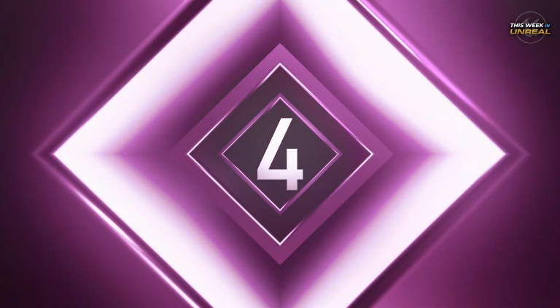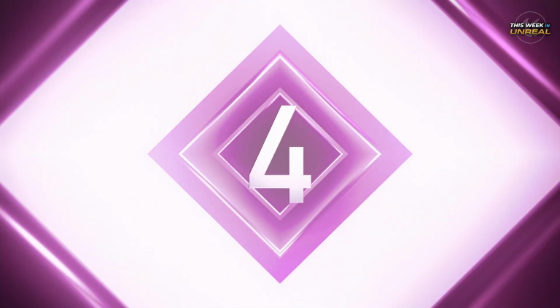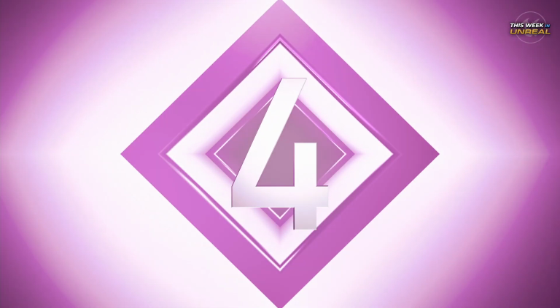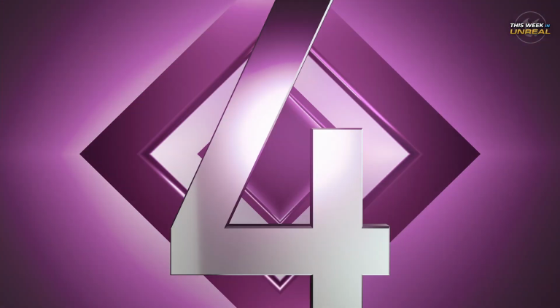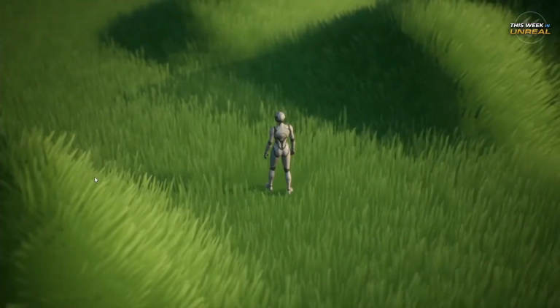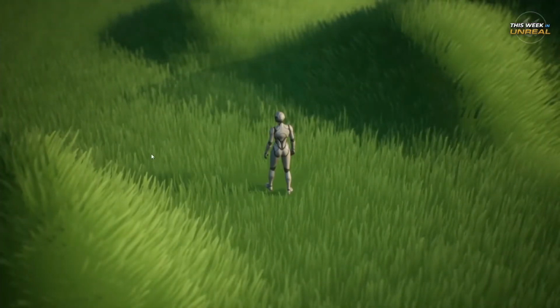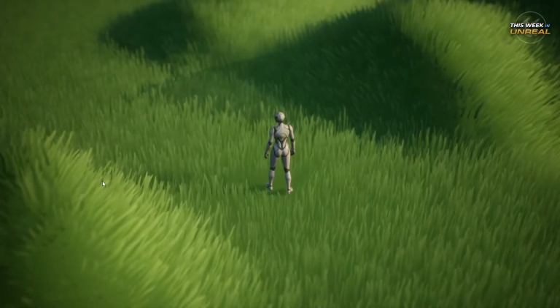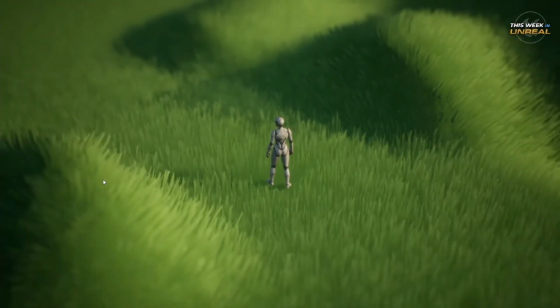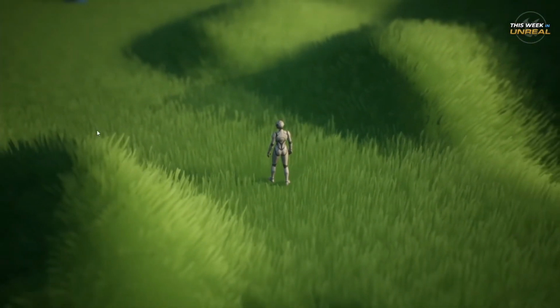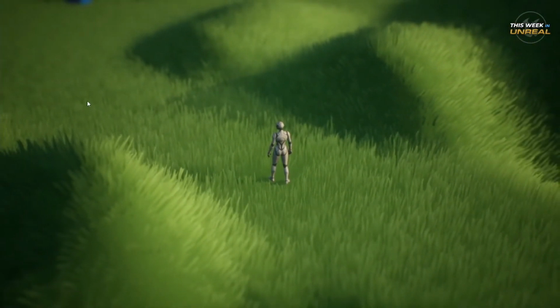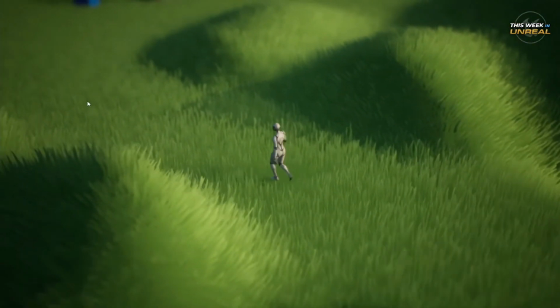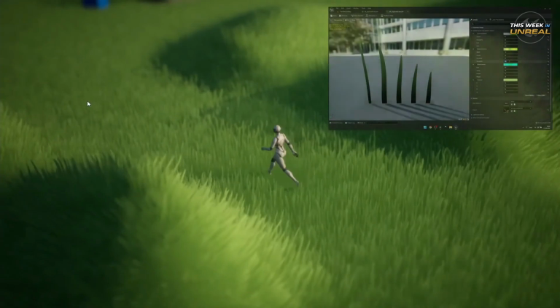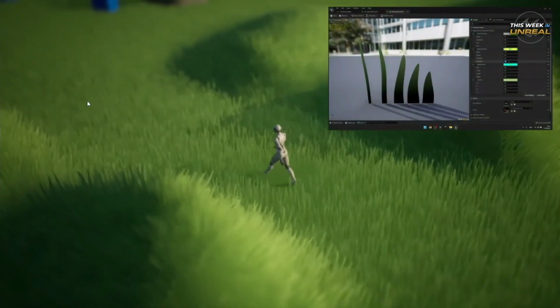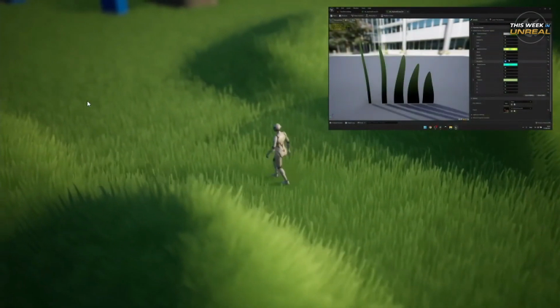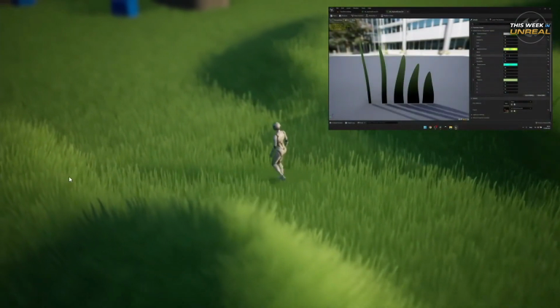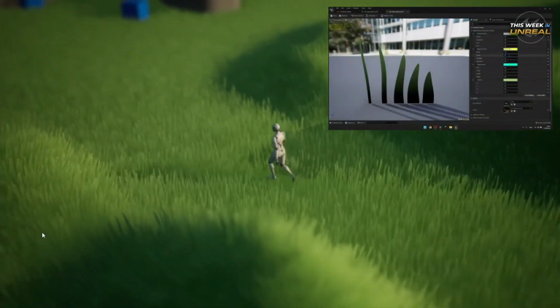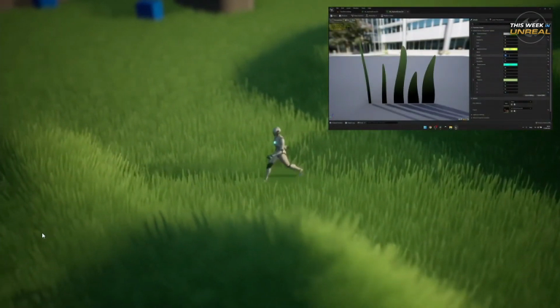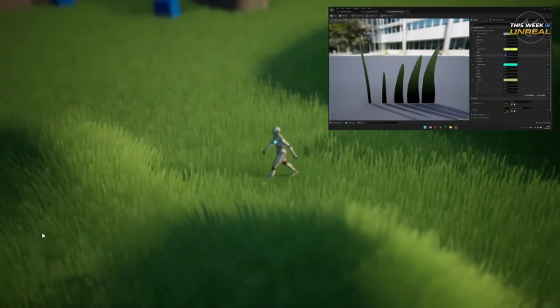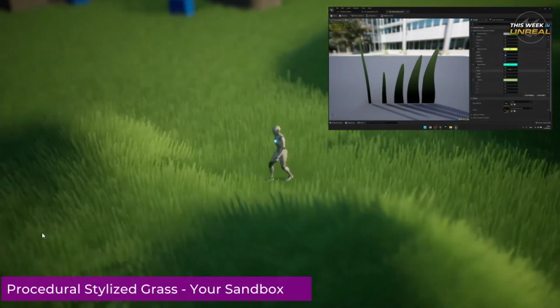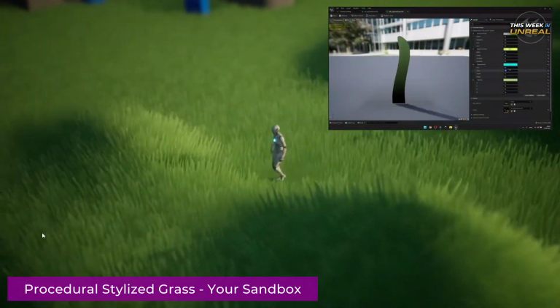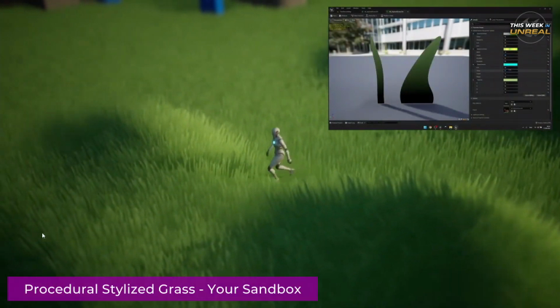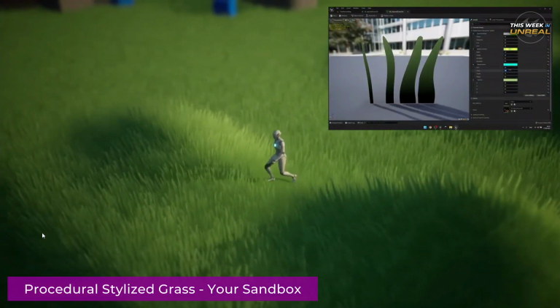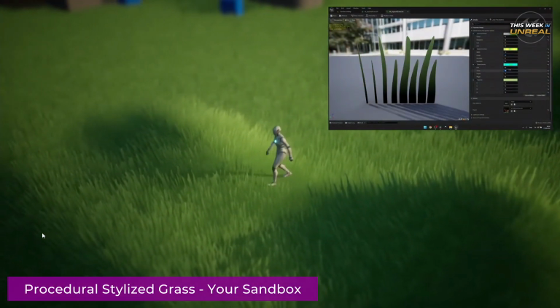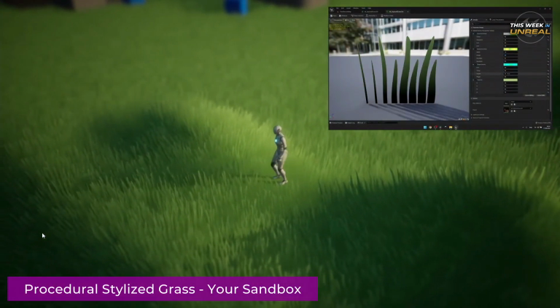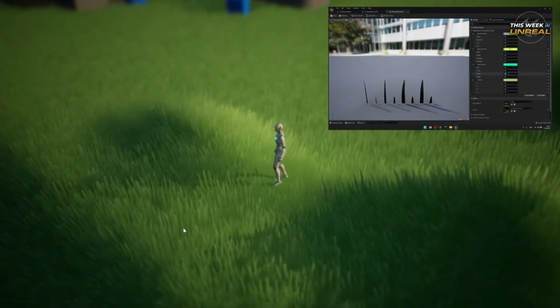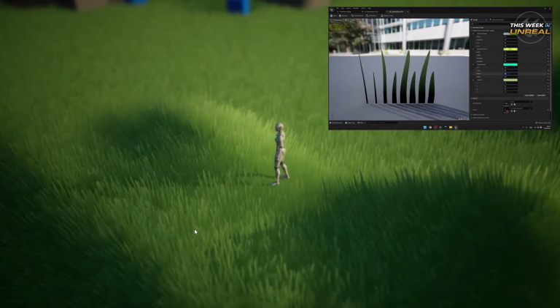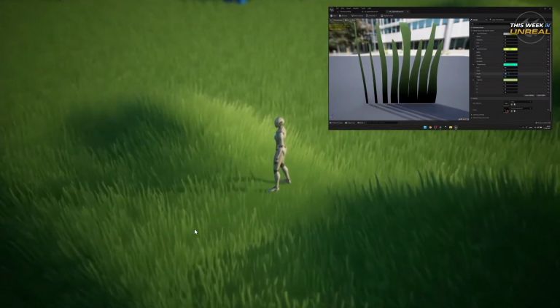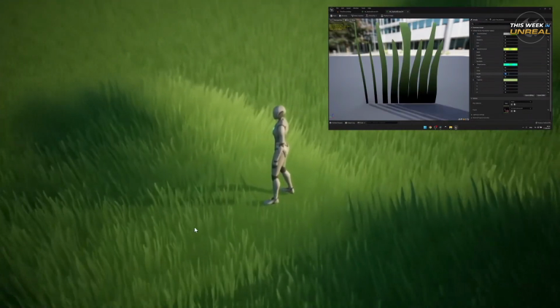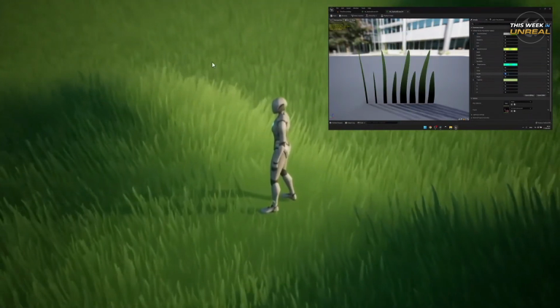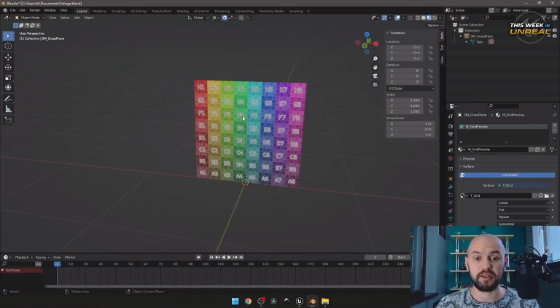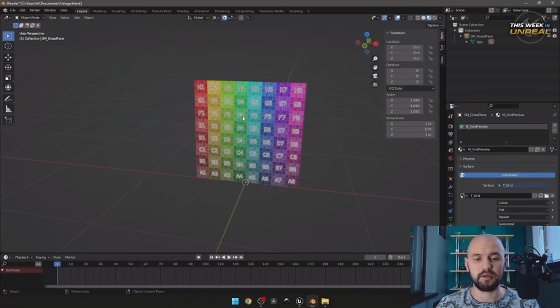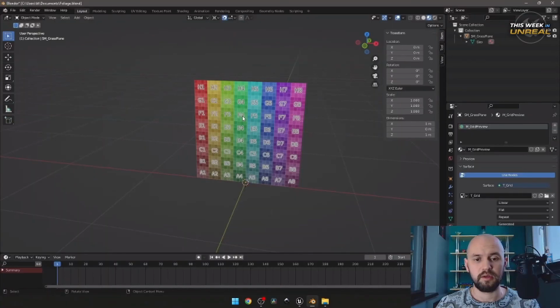Number 4. Looking to add stylized grass to your game? Check out Your Sandbox's procedural stylized reactive grass for Unreal Engine 5. Using simple math, the grass shape and size are procedurally generated using quad meshes.